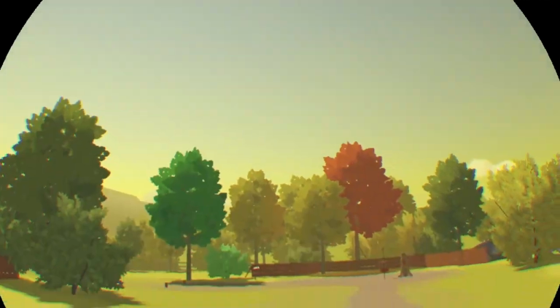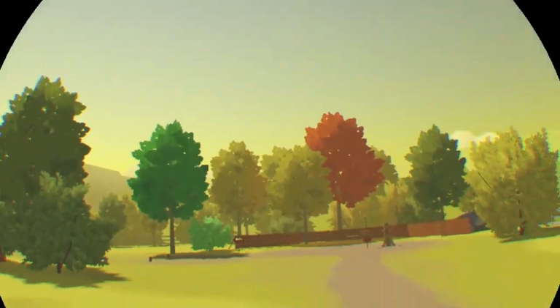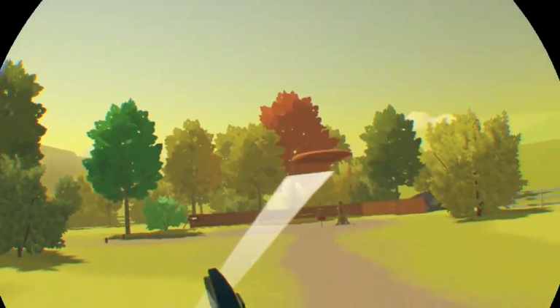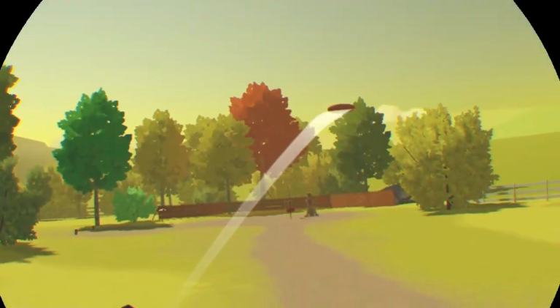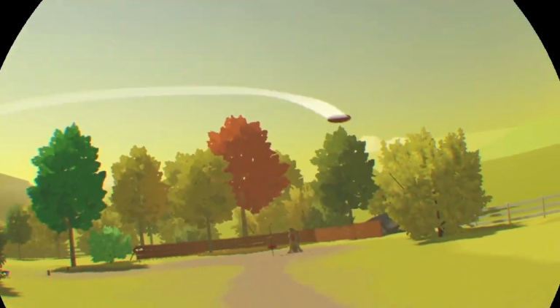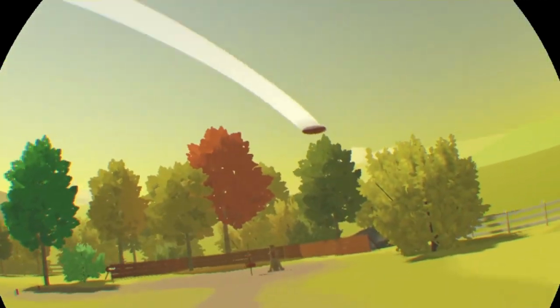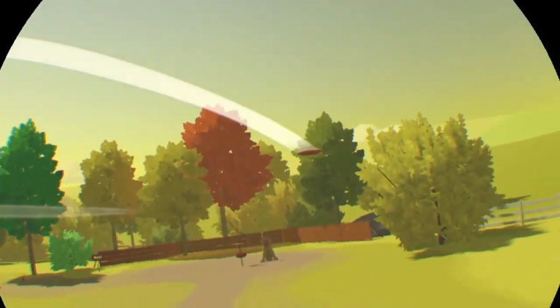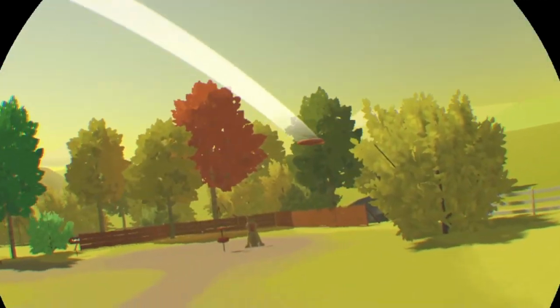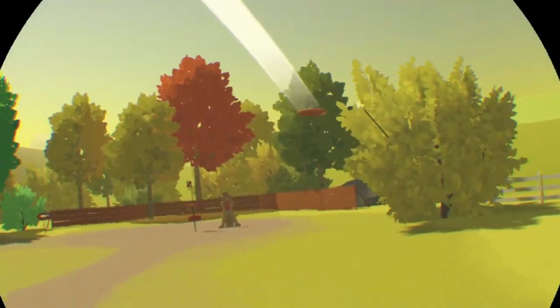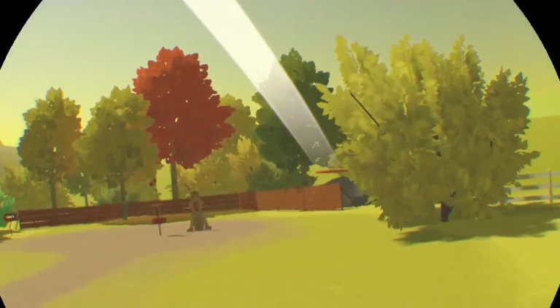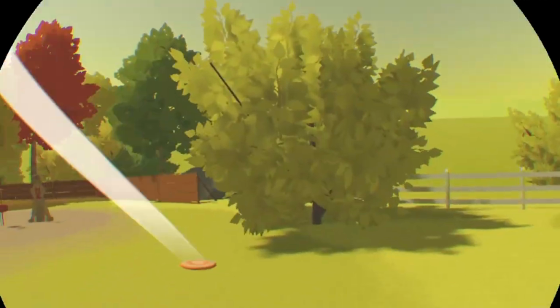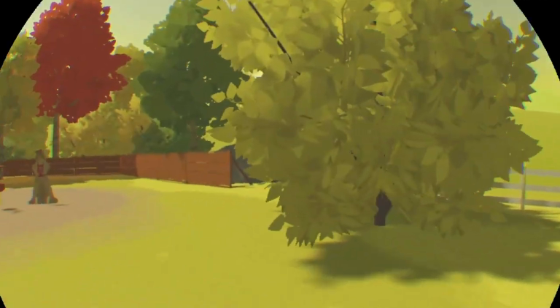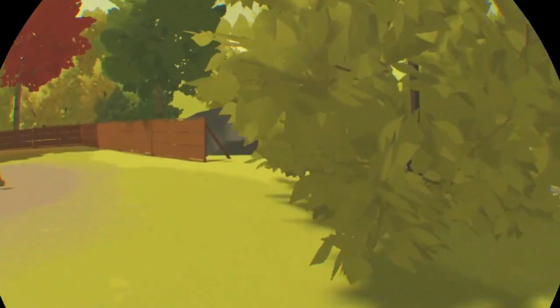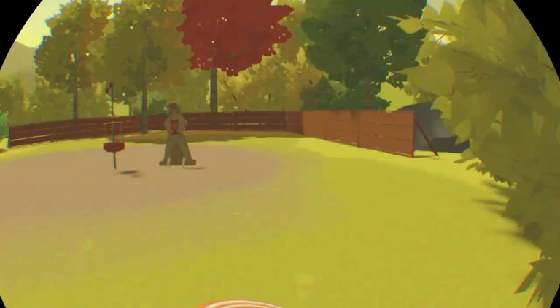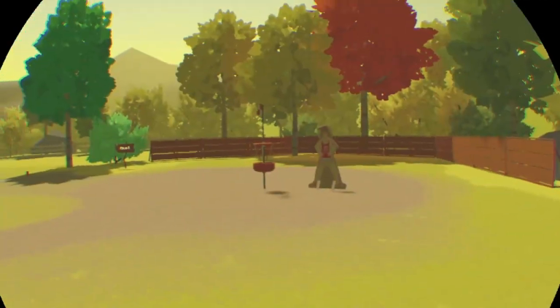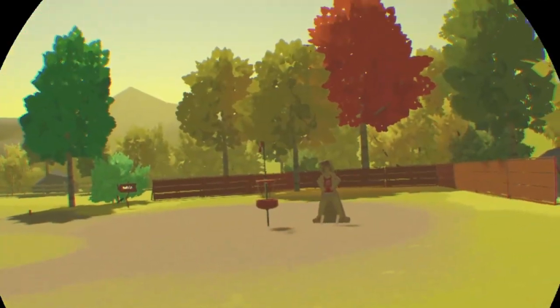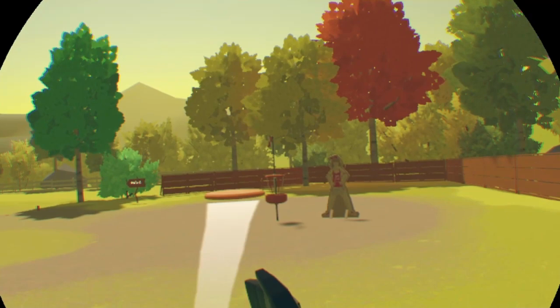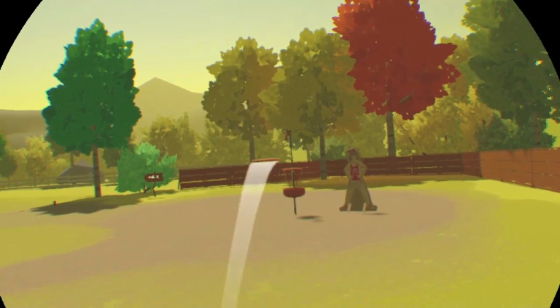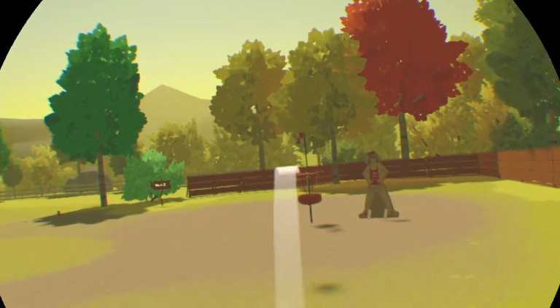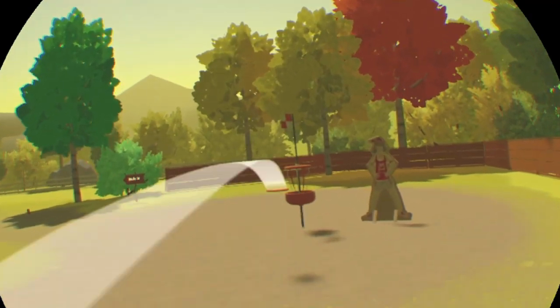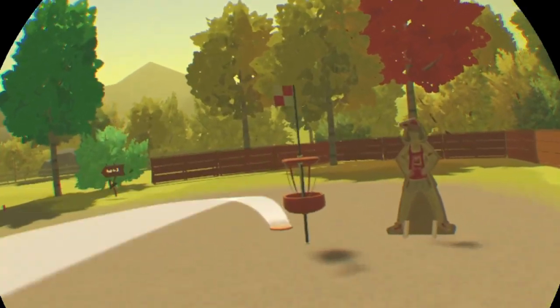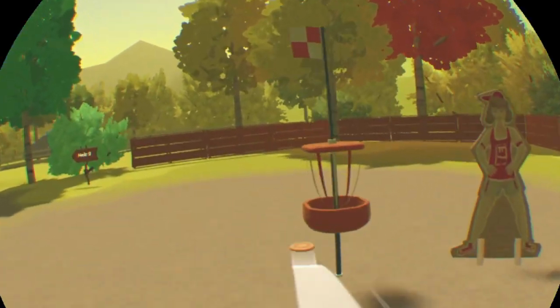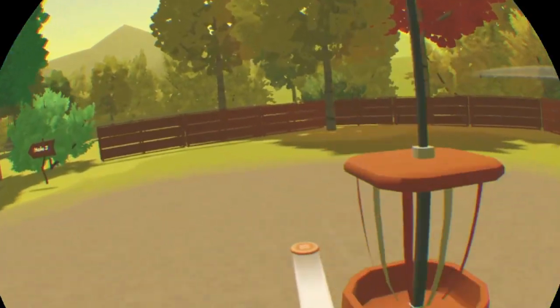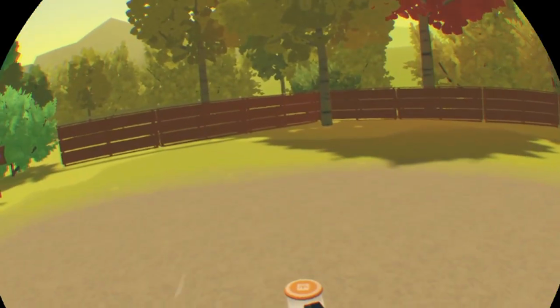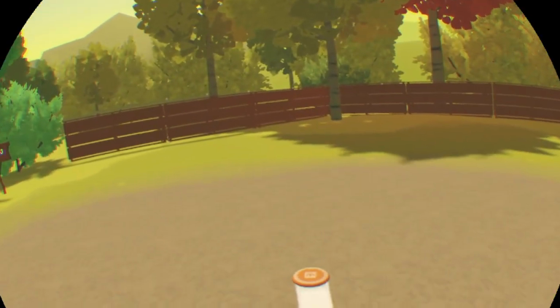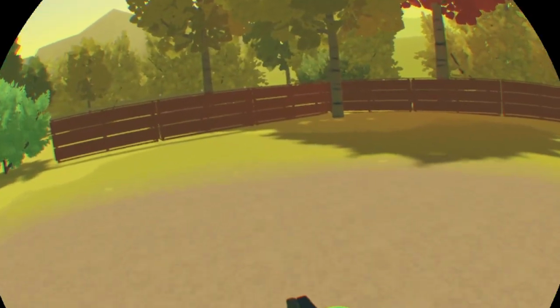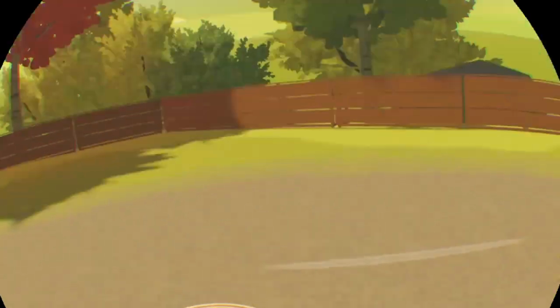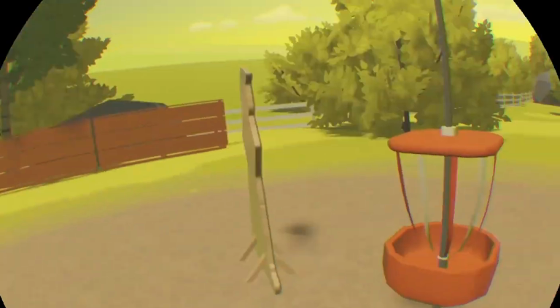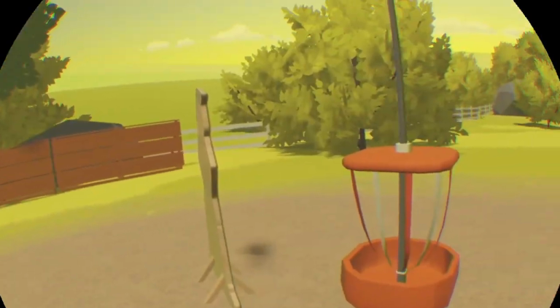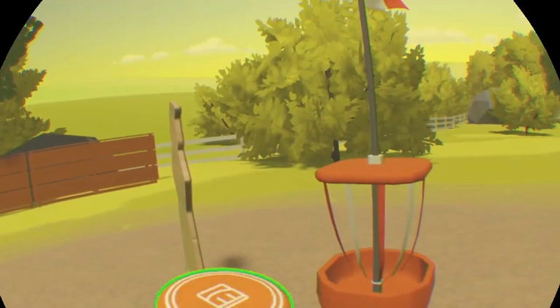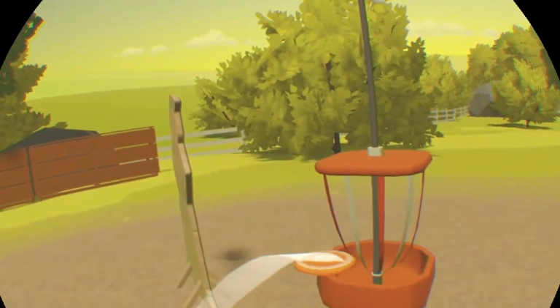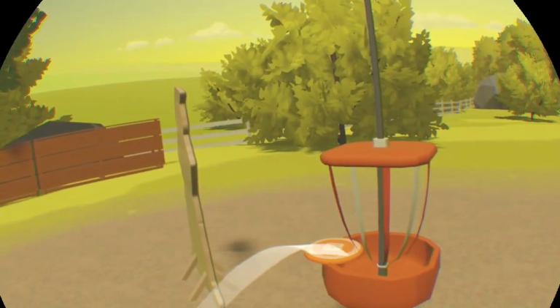The par of disc golf lake is nine, so you should be okay even if you don't want to do this.